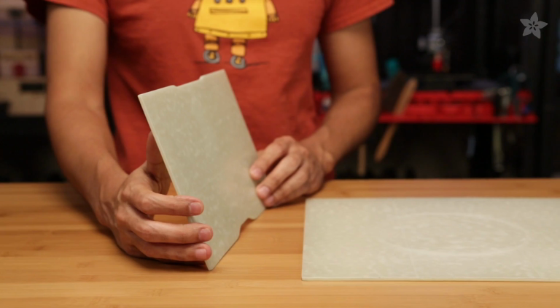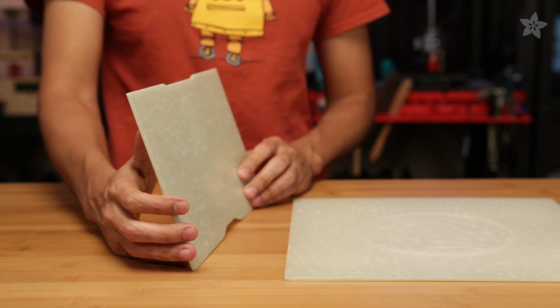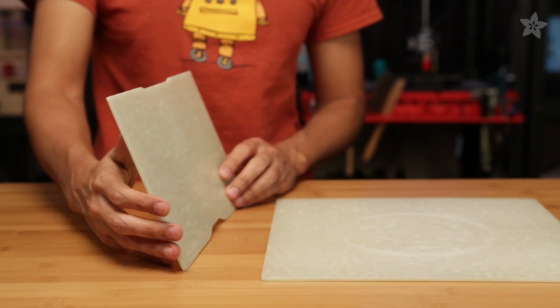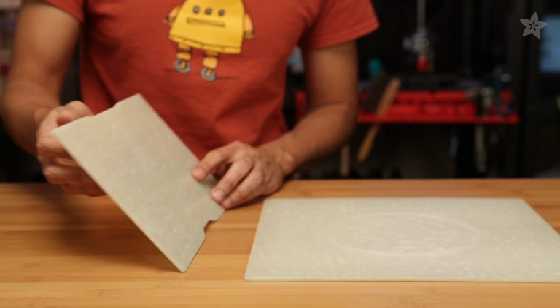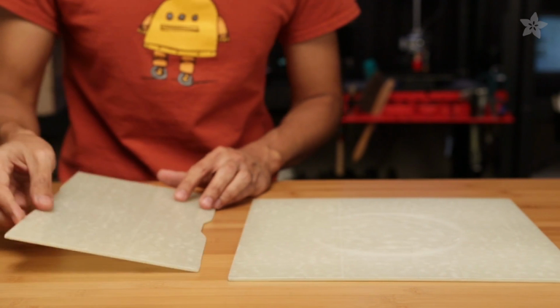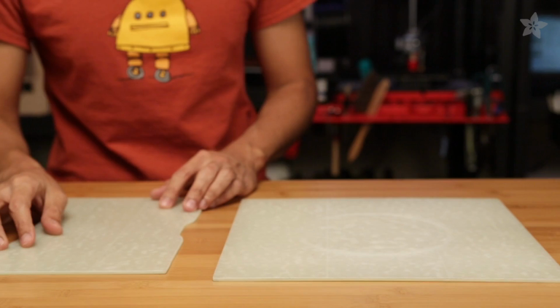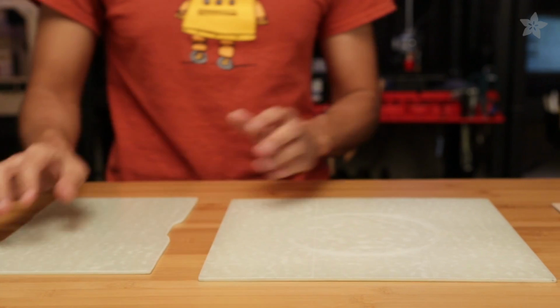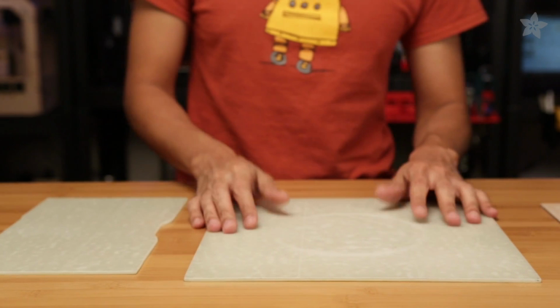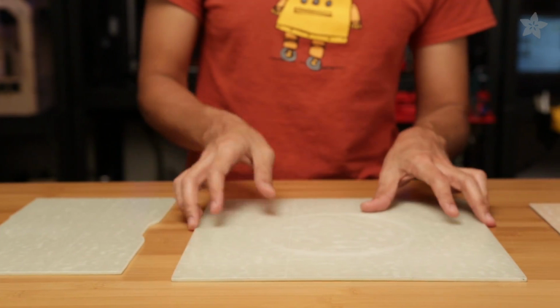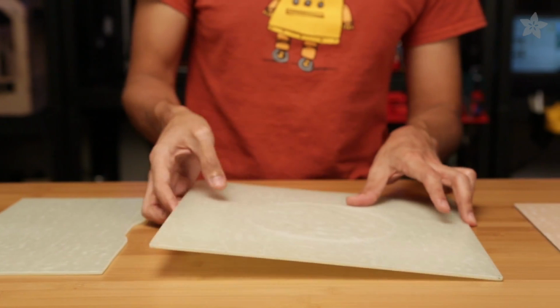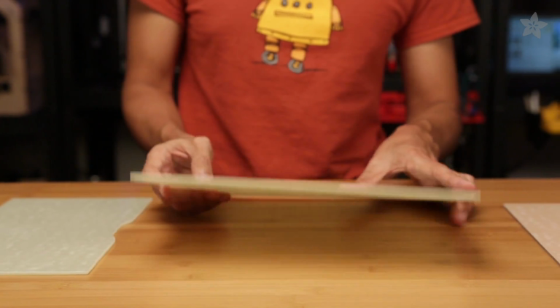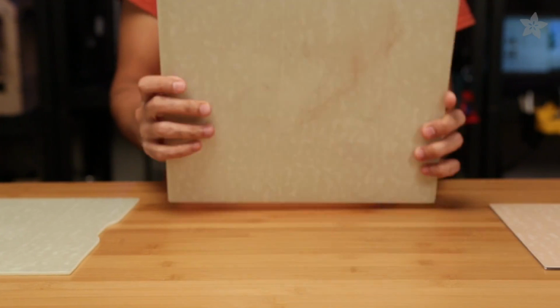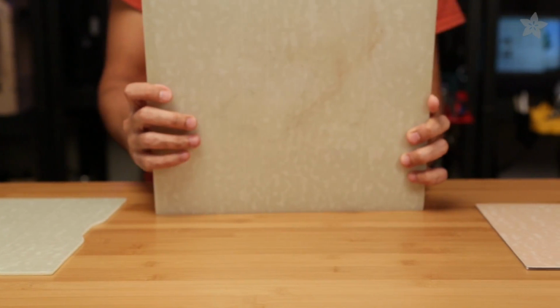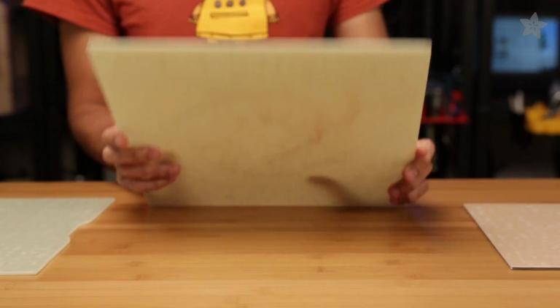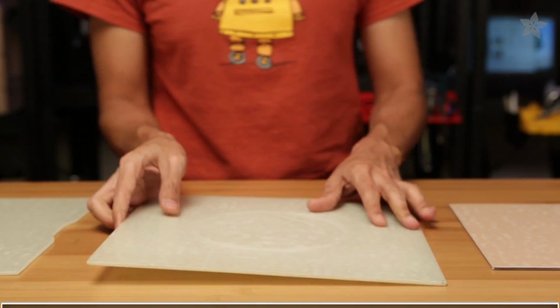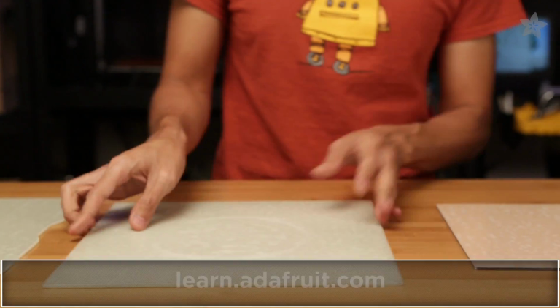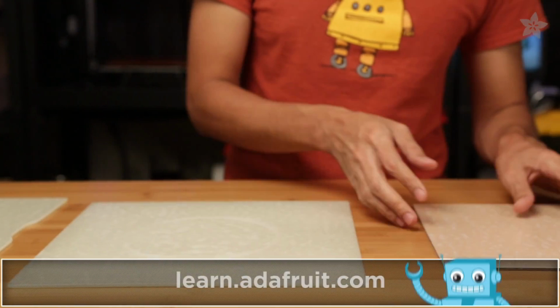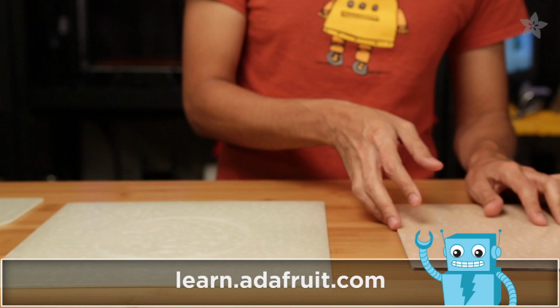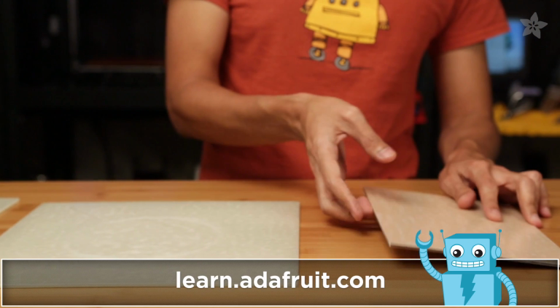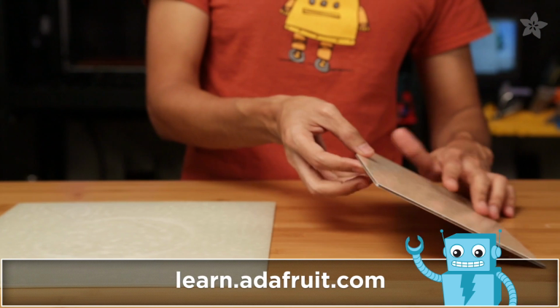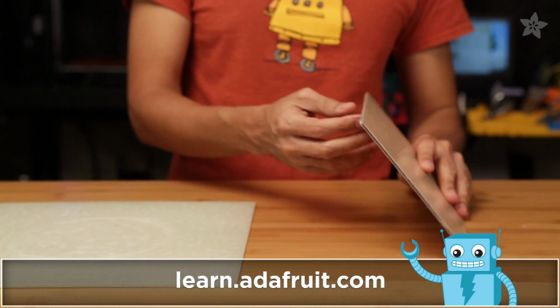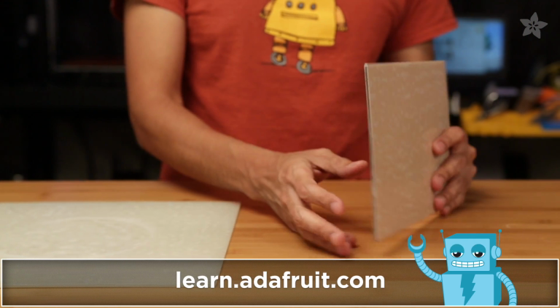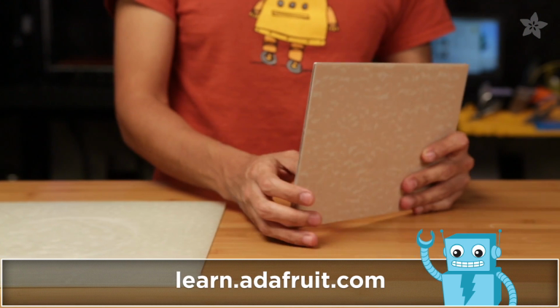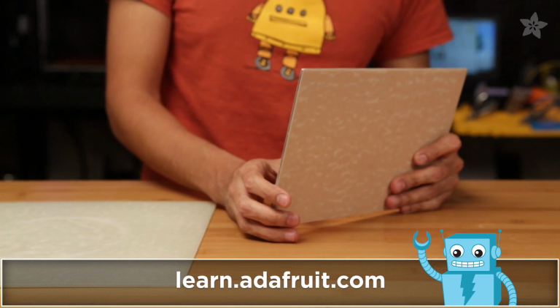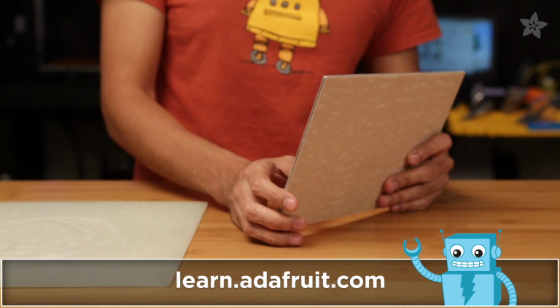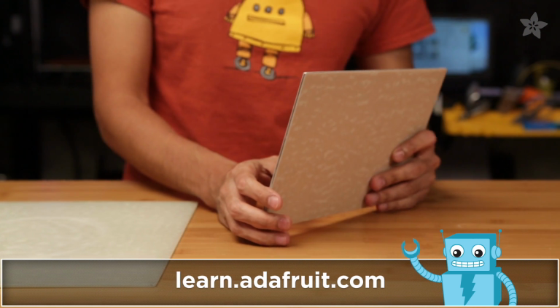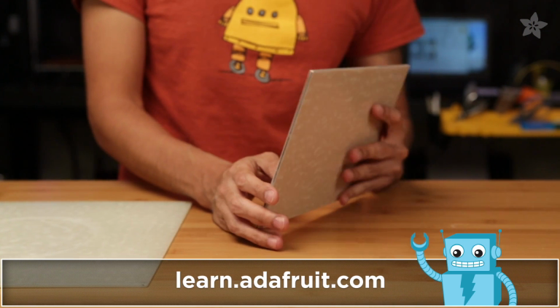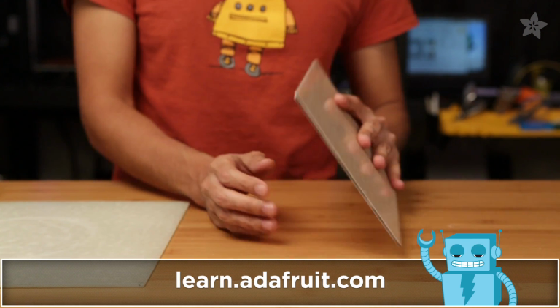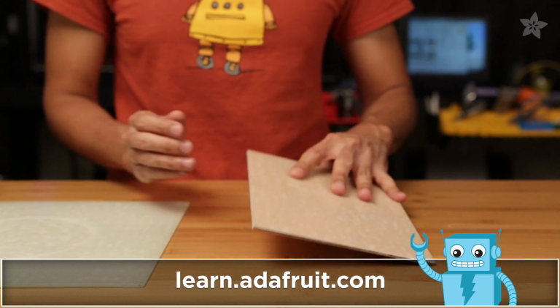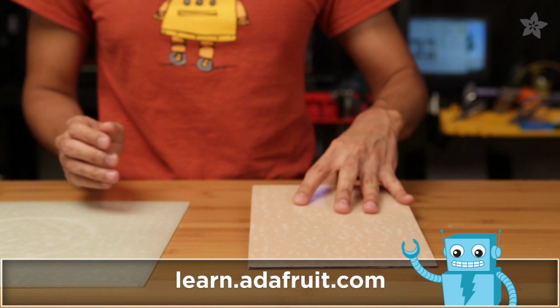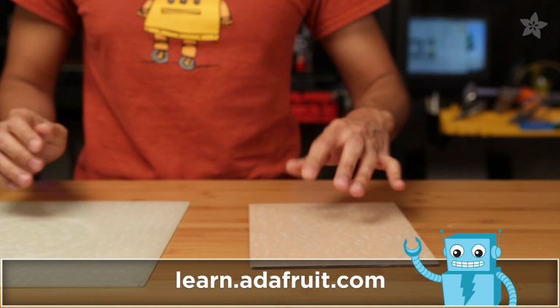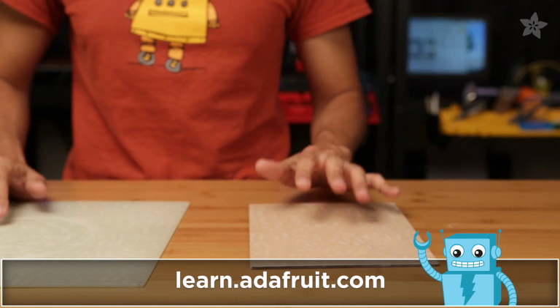The PrintnZ plate comes in many different shapes and sizes. Here we have one for the LulzBot TAZ-4, rather large, and the PrintrBot Simple Metal. You can of course get these at the shop at www.adafruit.com, and if you're interested in other custom sizes, be sure to check out the link in the description below.